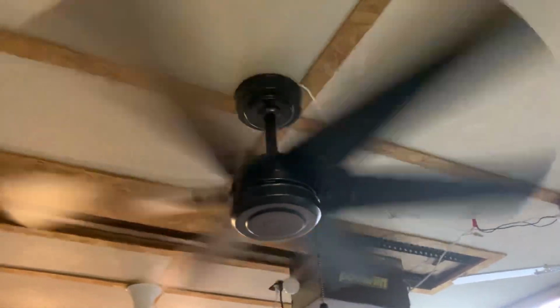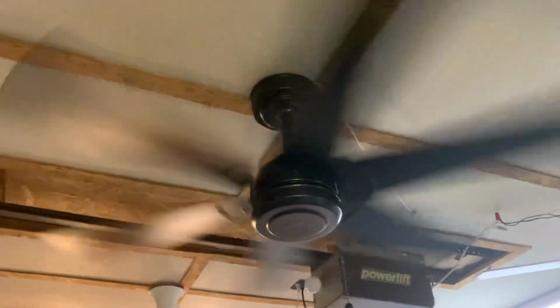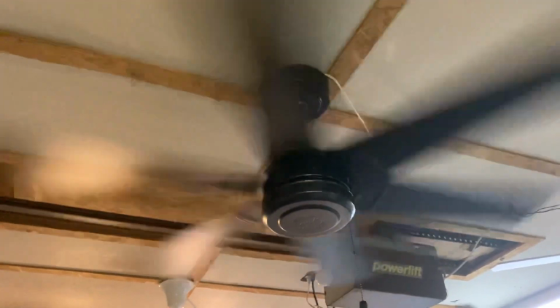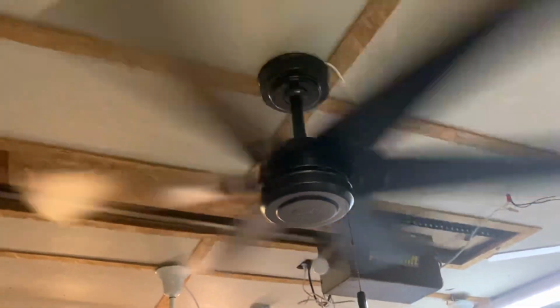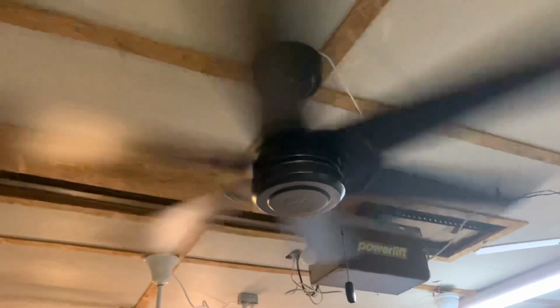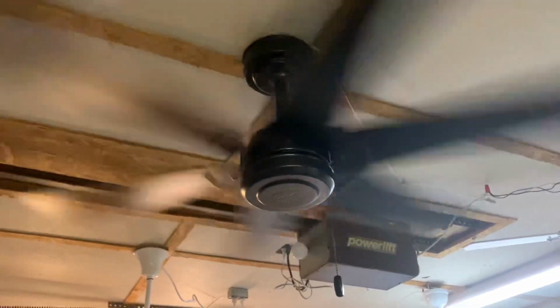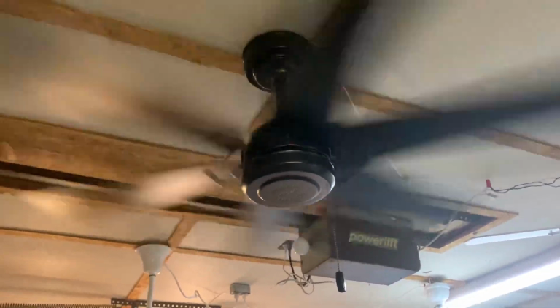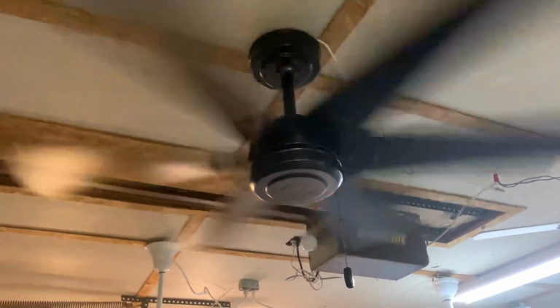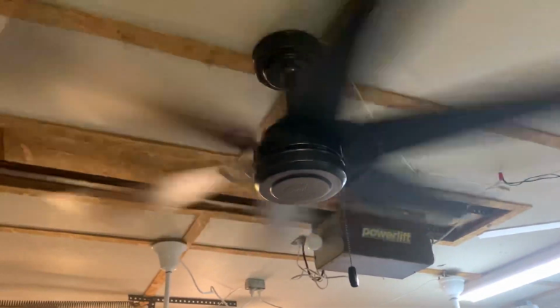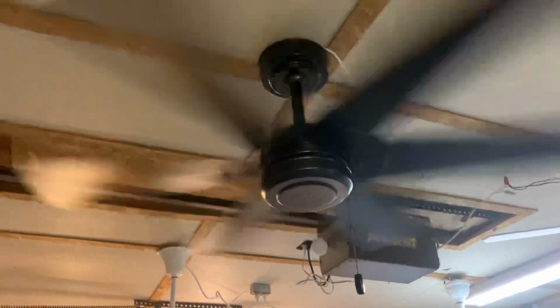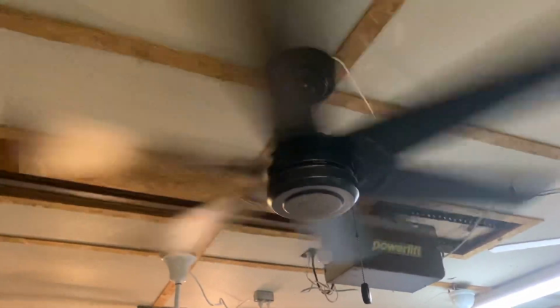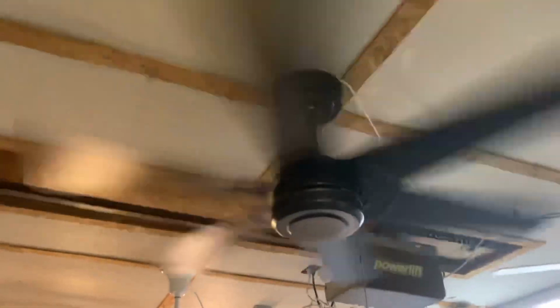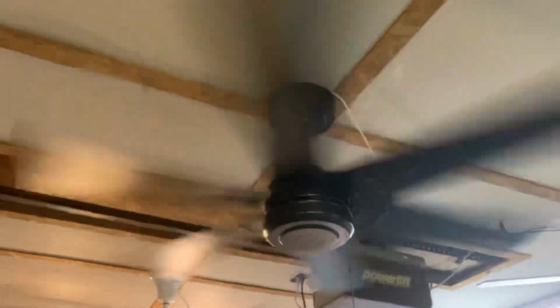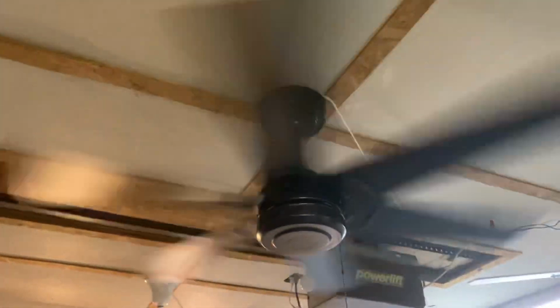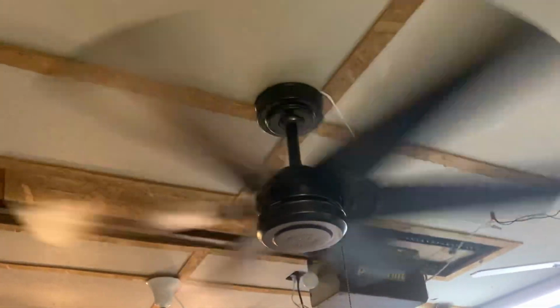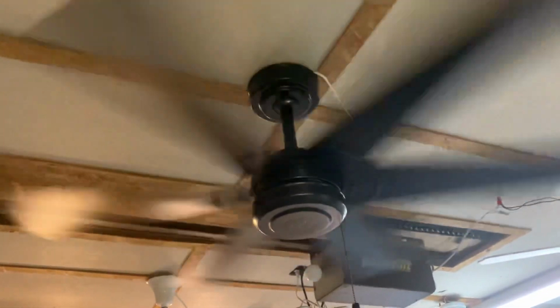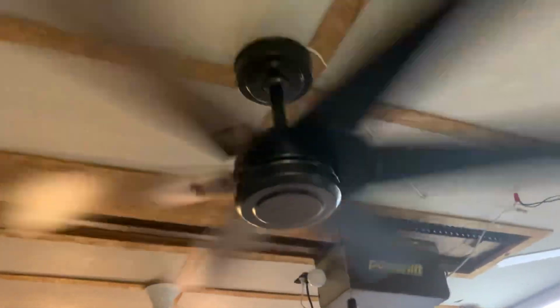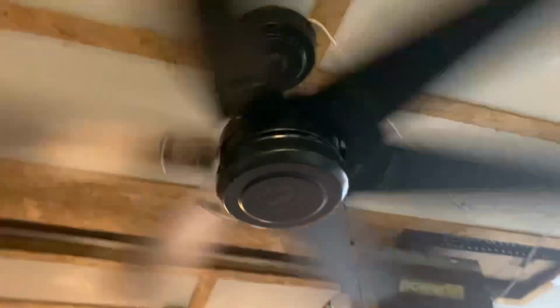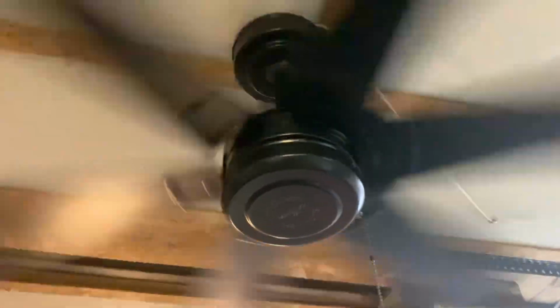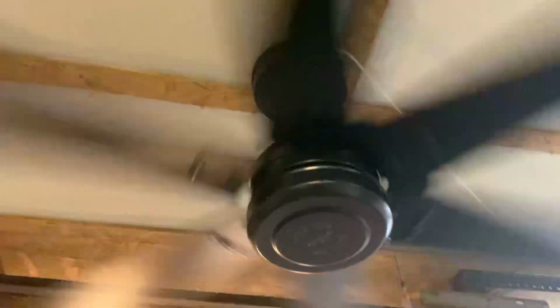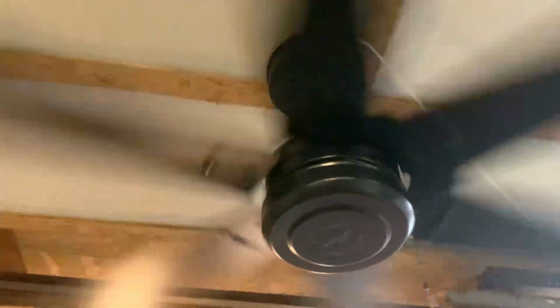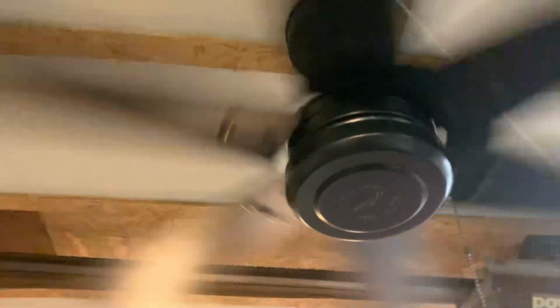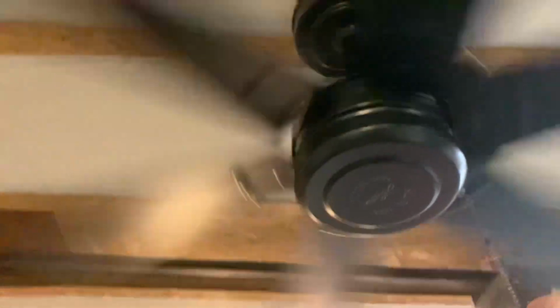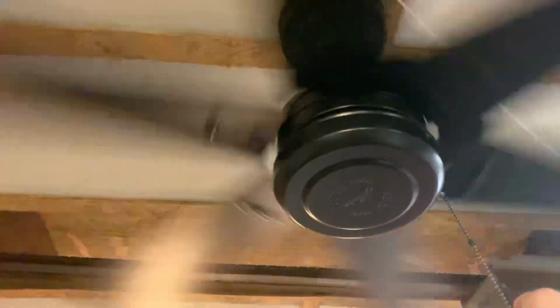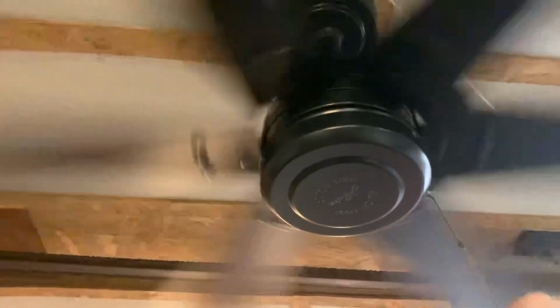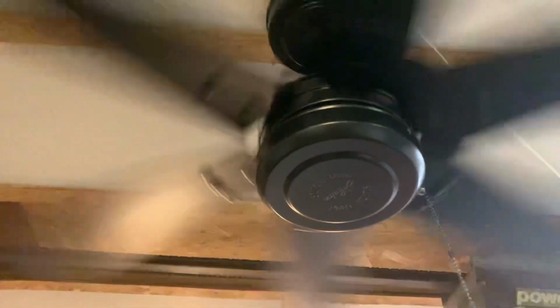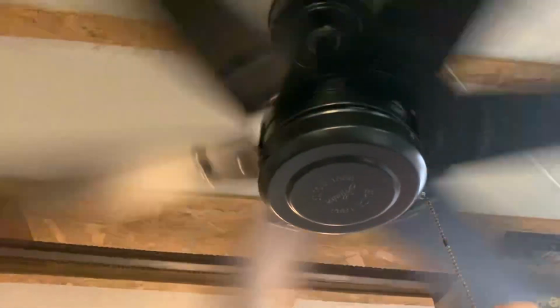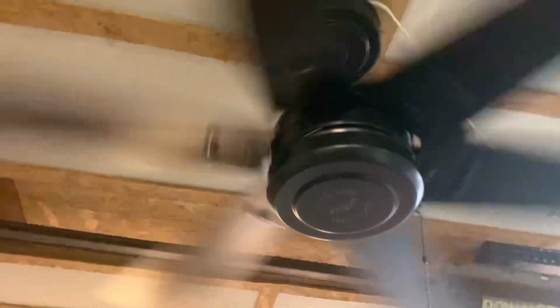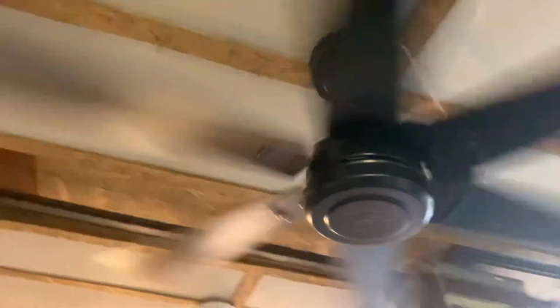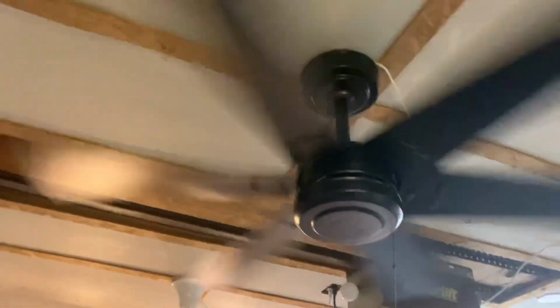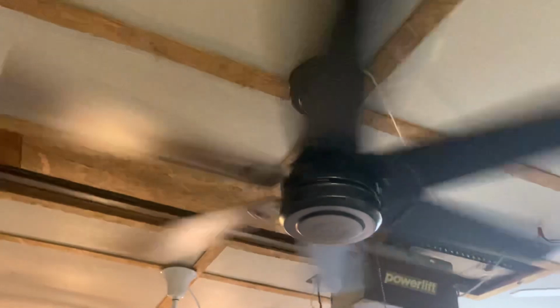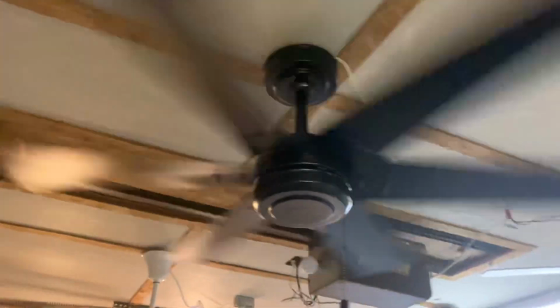Overall, it's a pretty good fan. Supposedly you can get a light kit for it, but I haven't seen any with lights. And the spin-down is going to be pretty long on this fan.